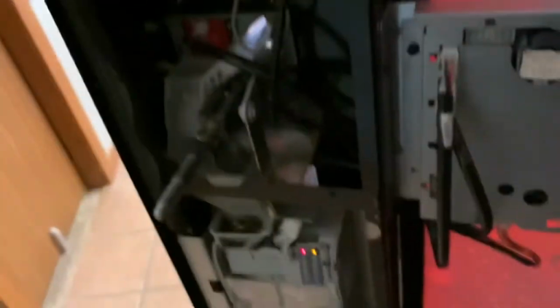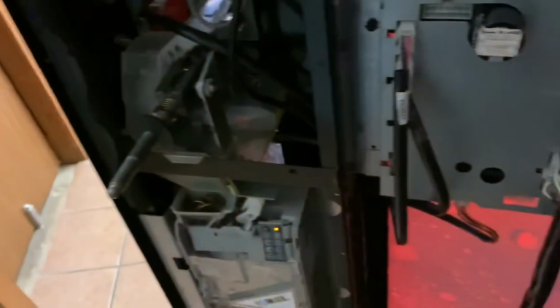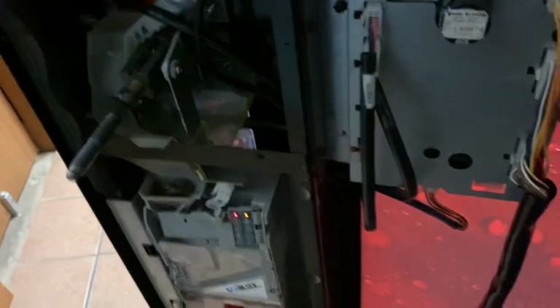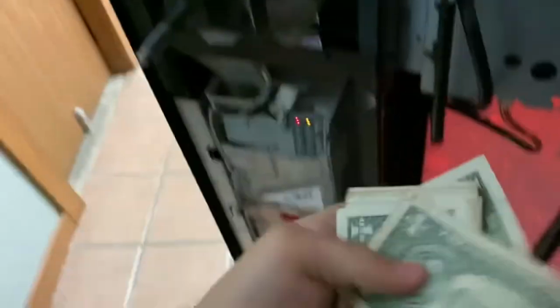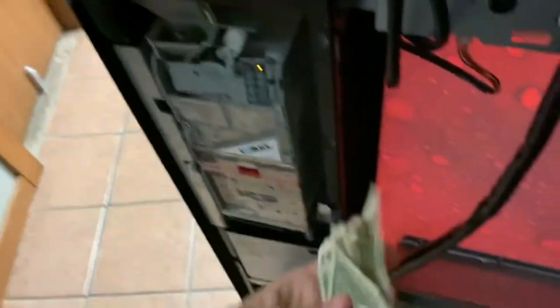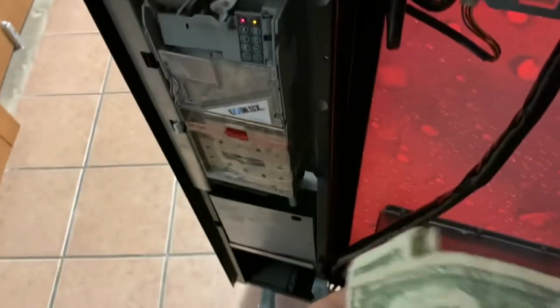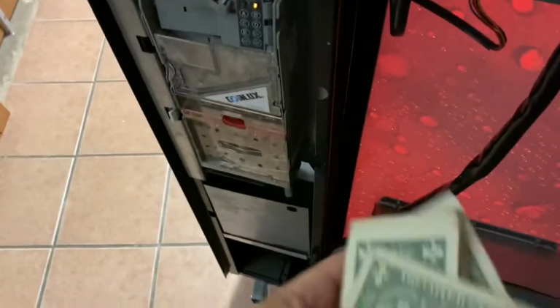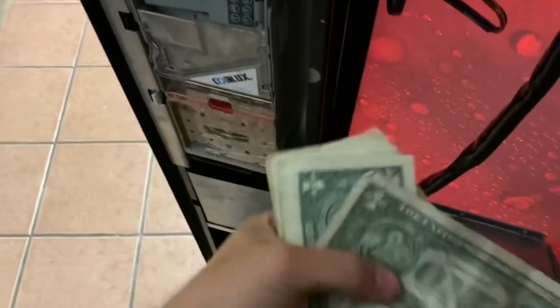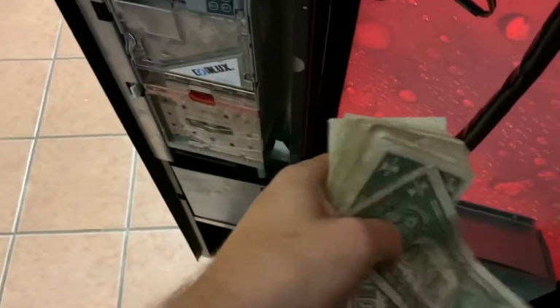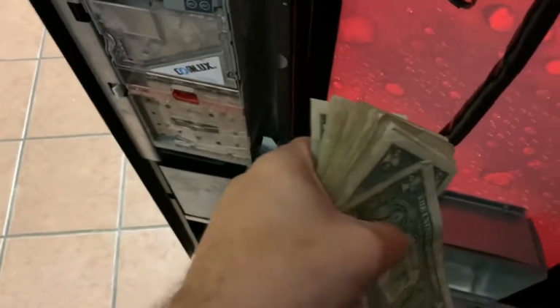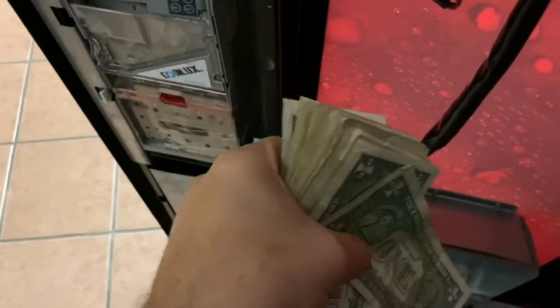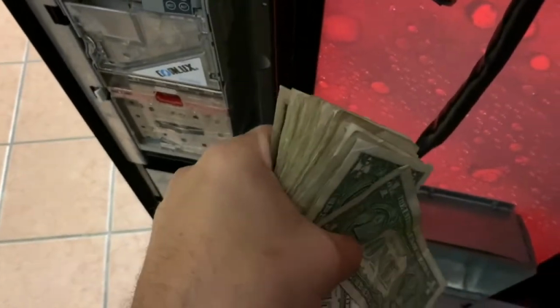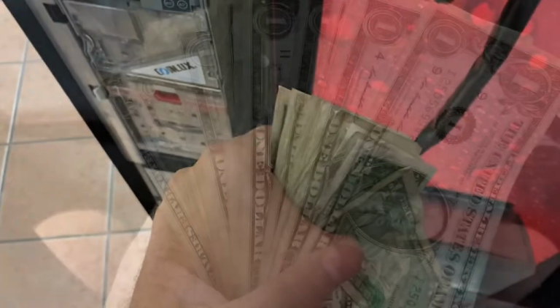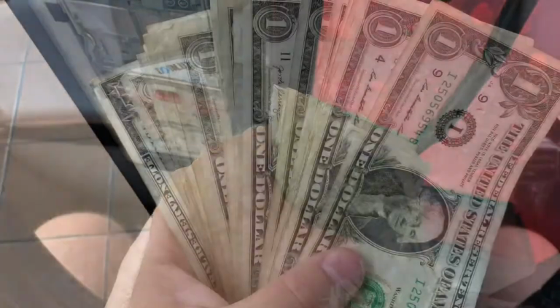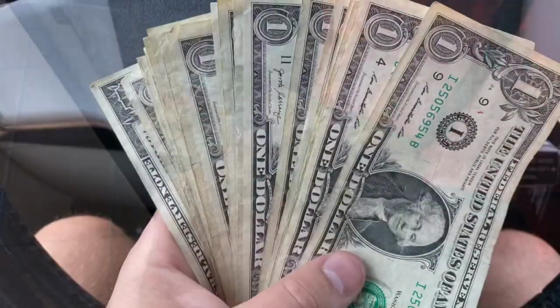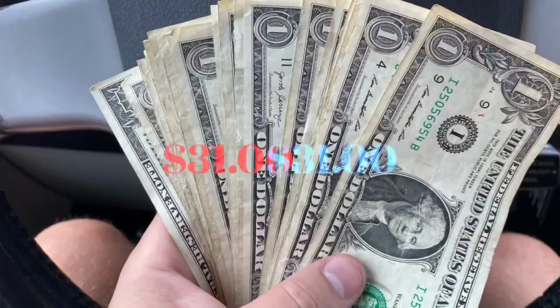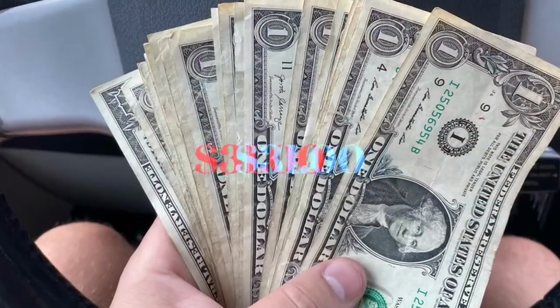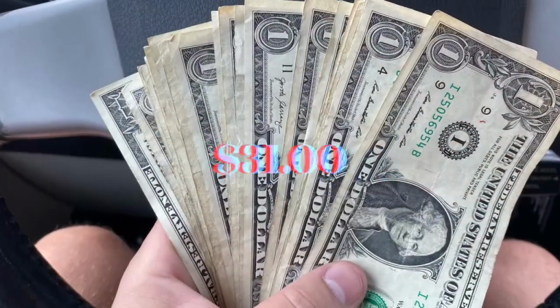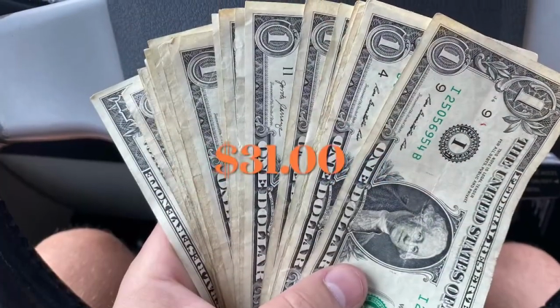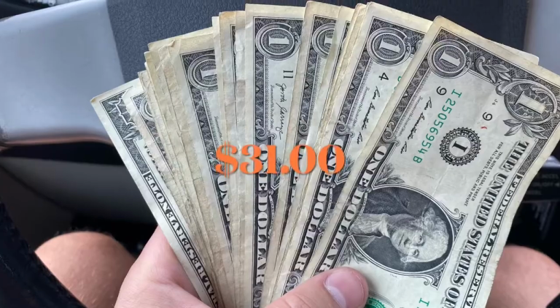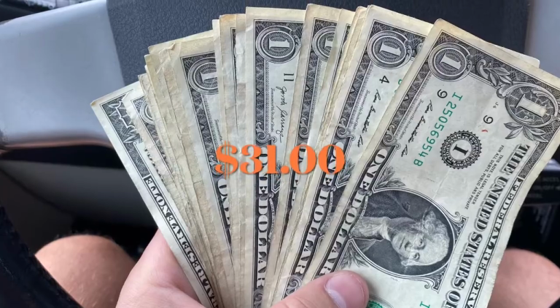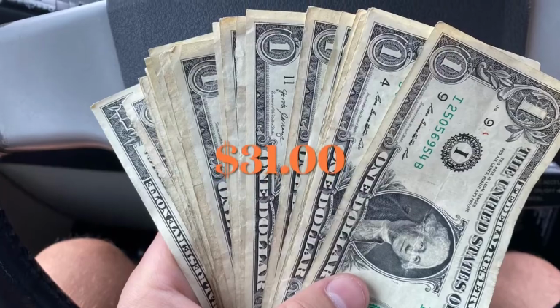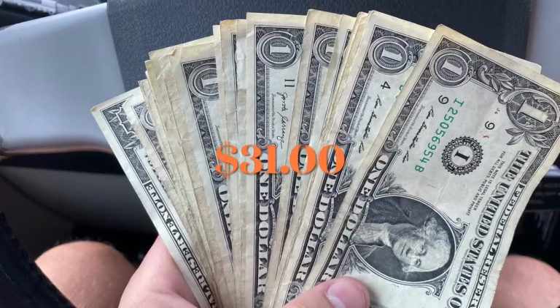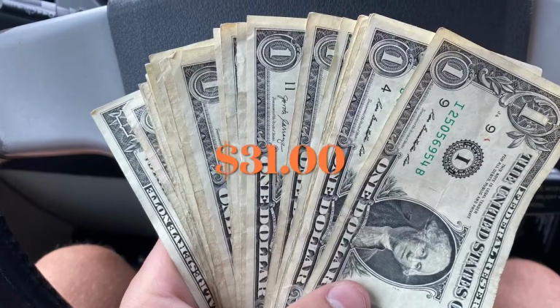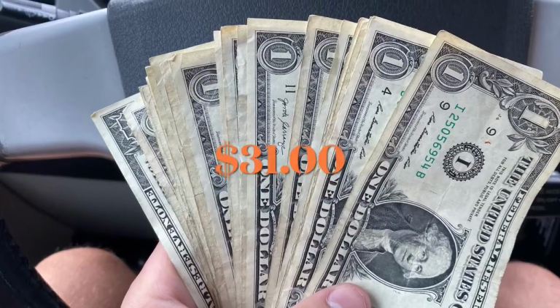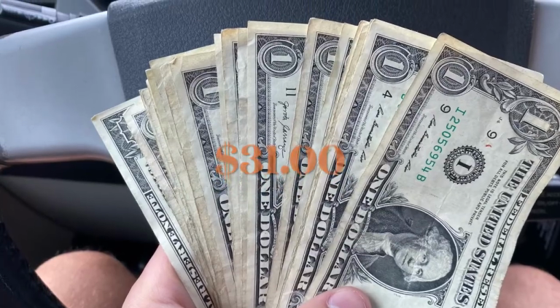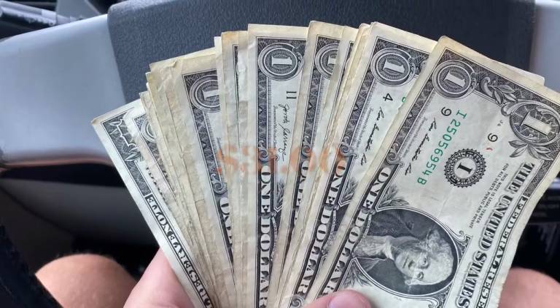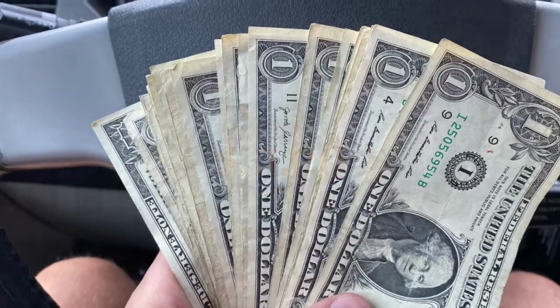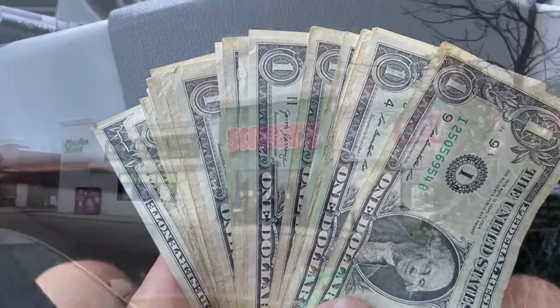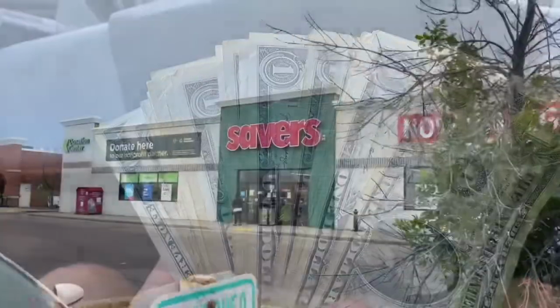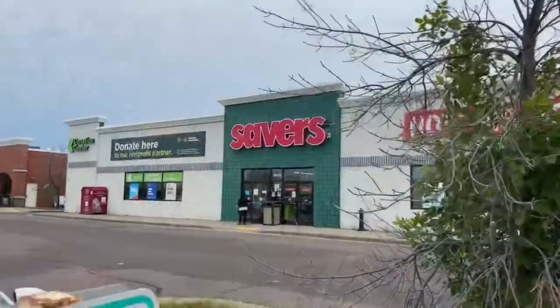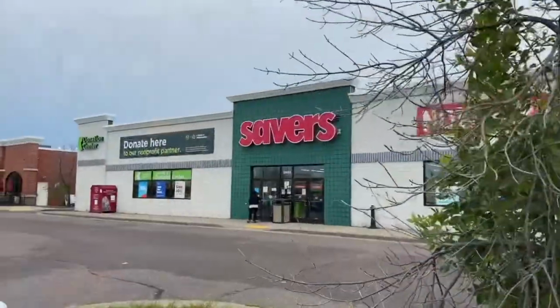Here we go — we got our stack. And you know what, we passed $30 today. We got $31 coming out of here, so I will take it. I'm happy with it.